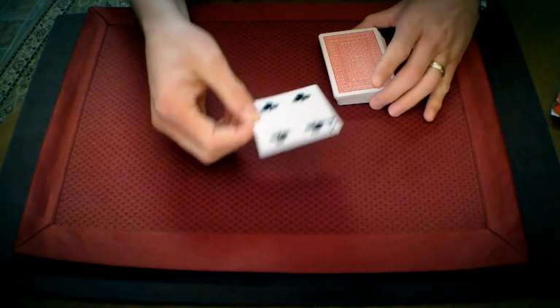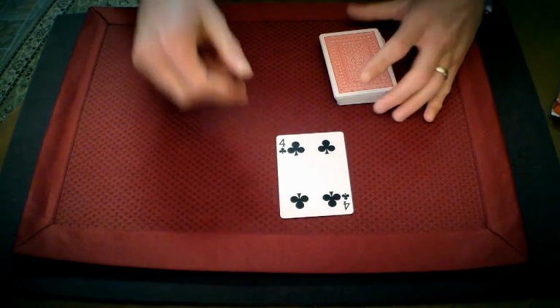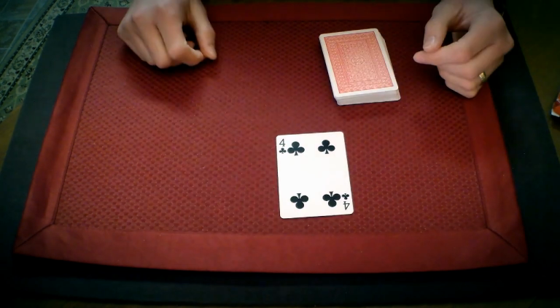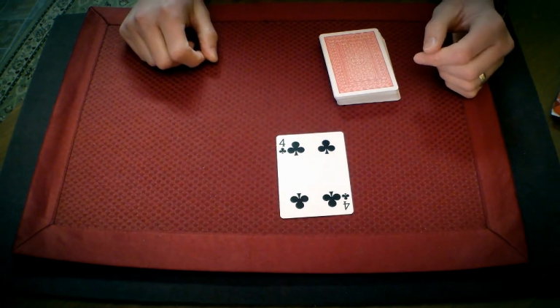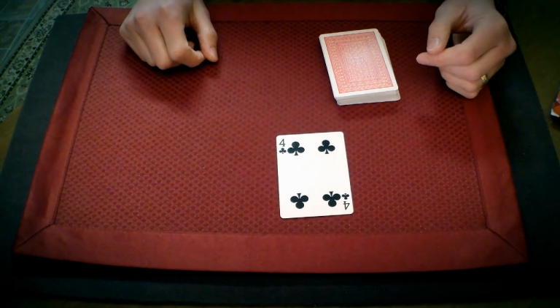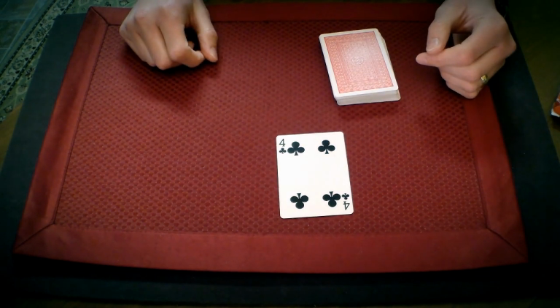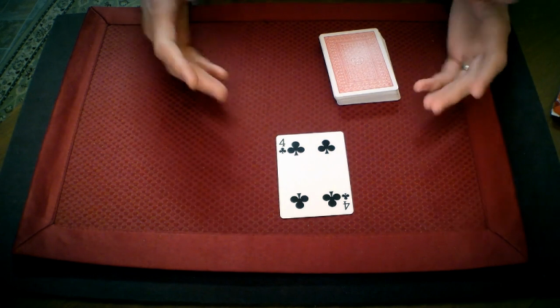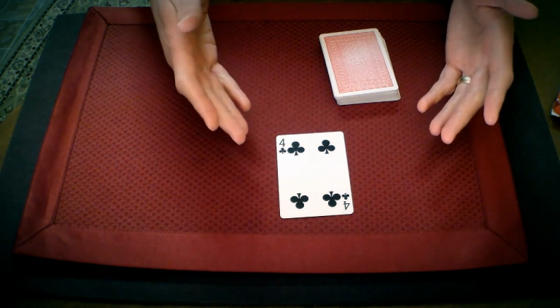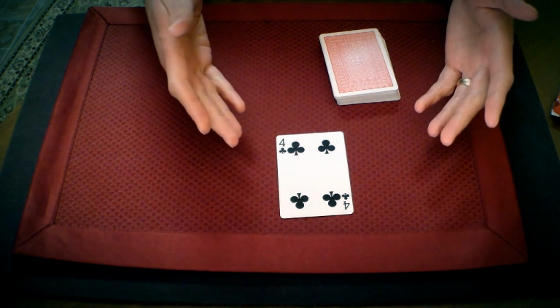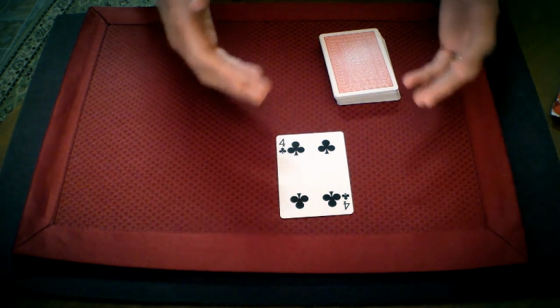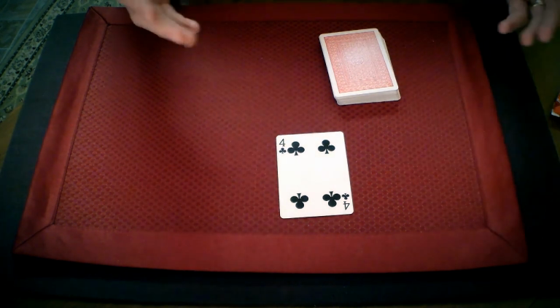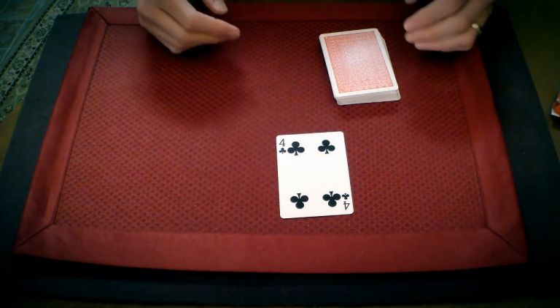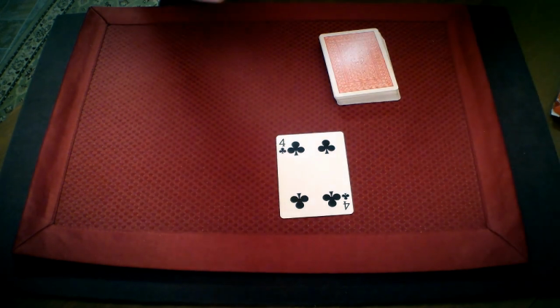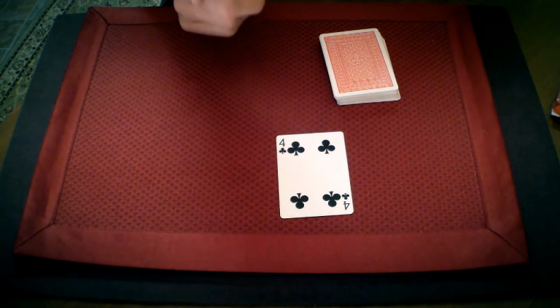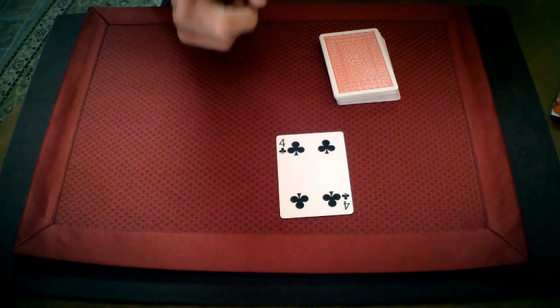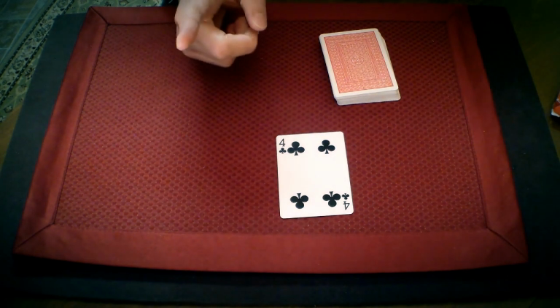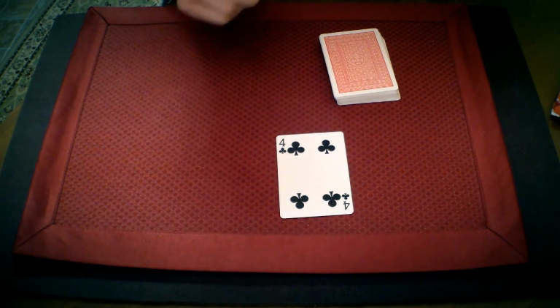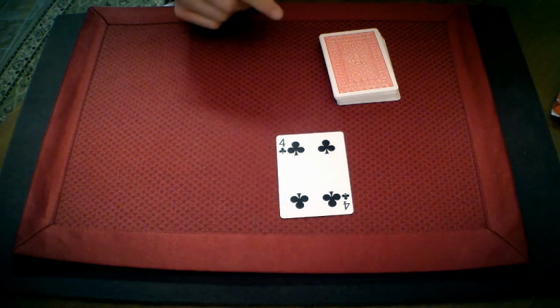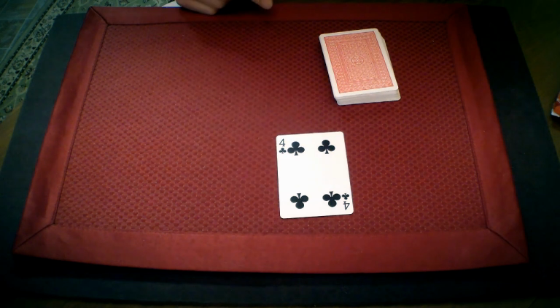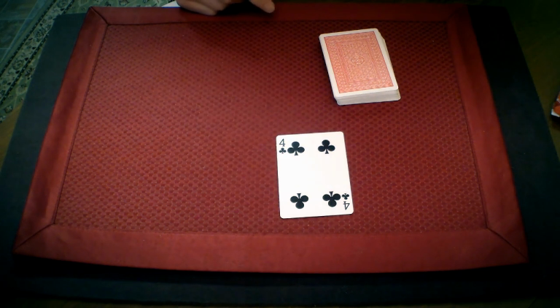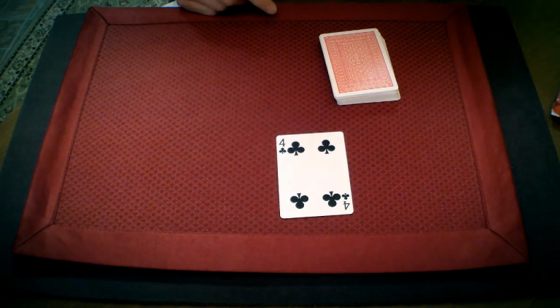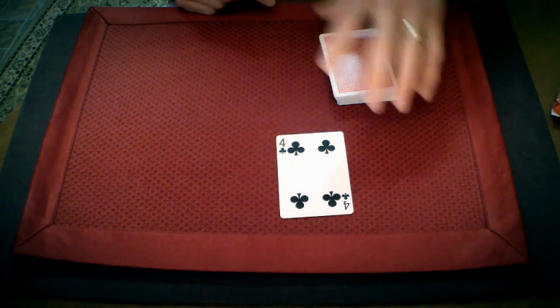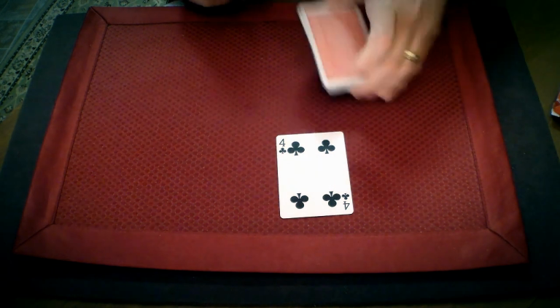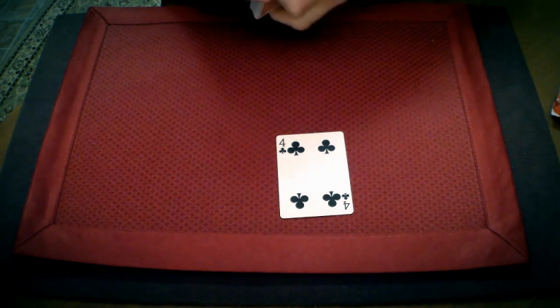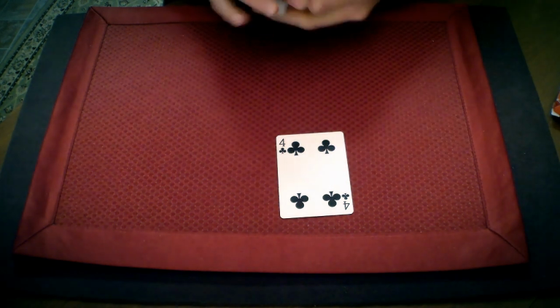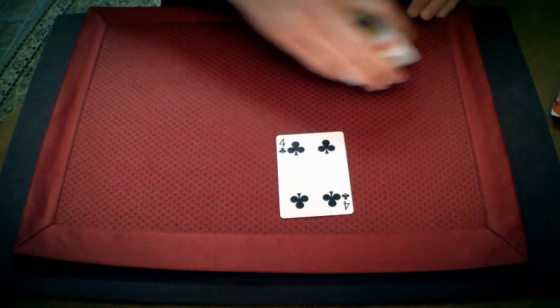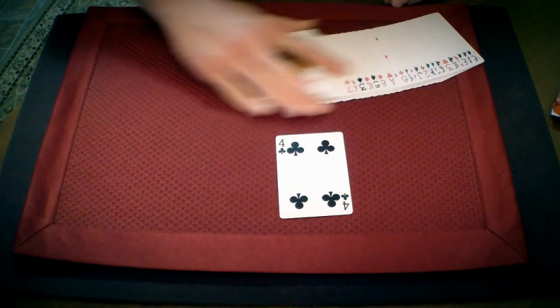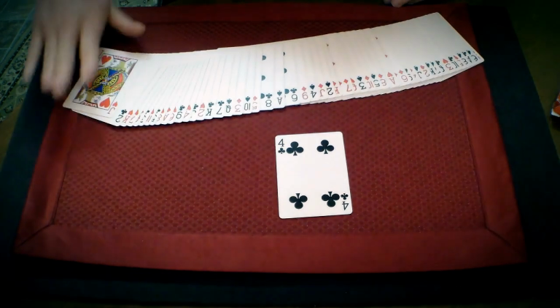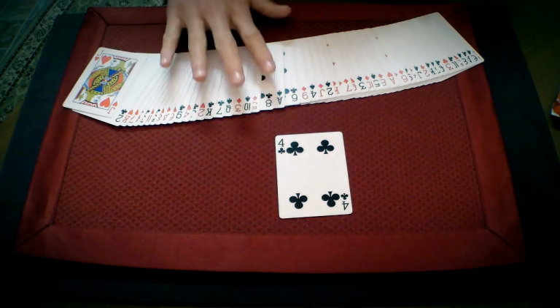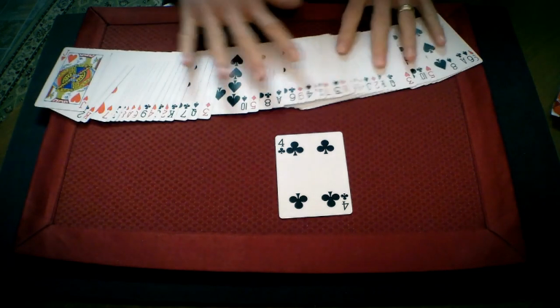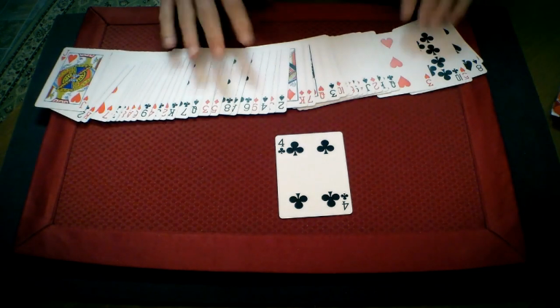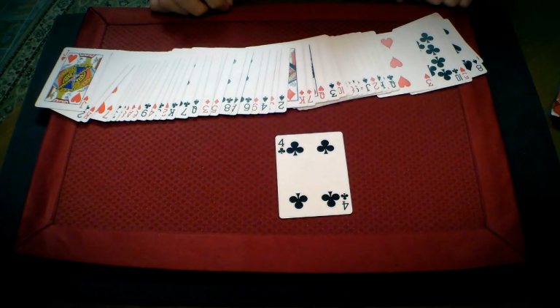It's very powerful with one little wrinkle. And that is that this deck is completely shuffled, and it is not in running order.